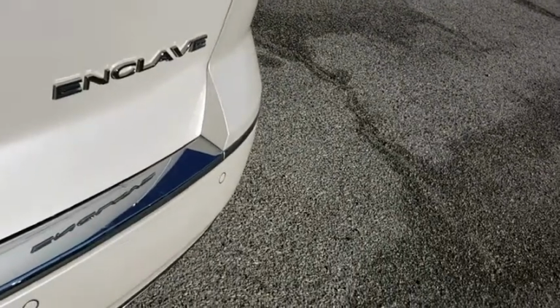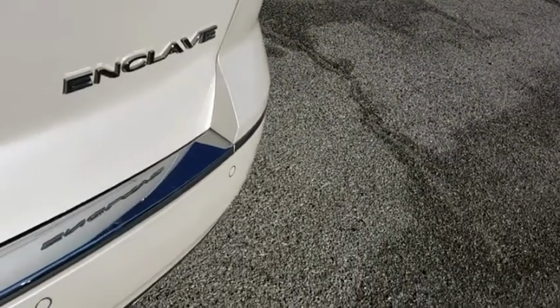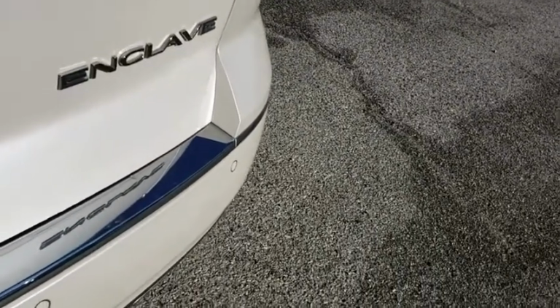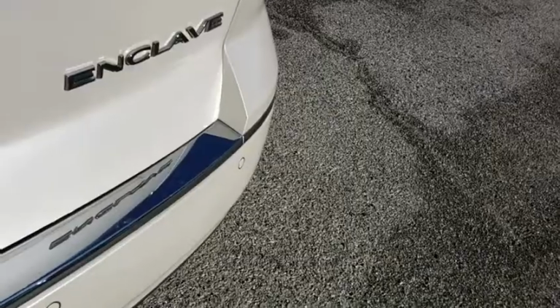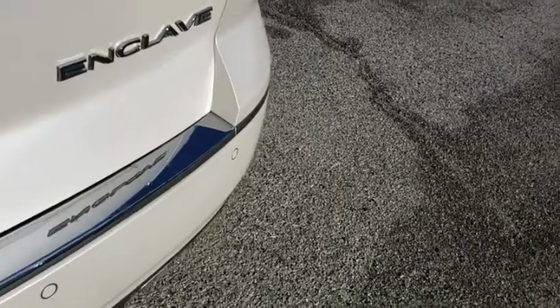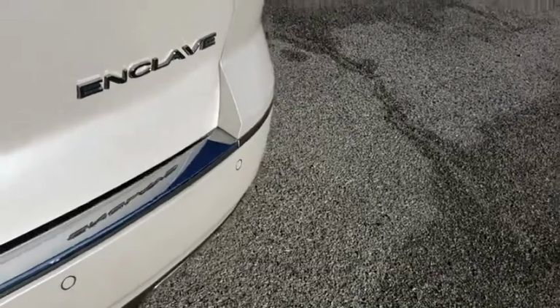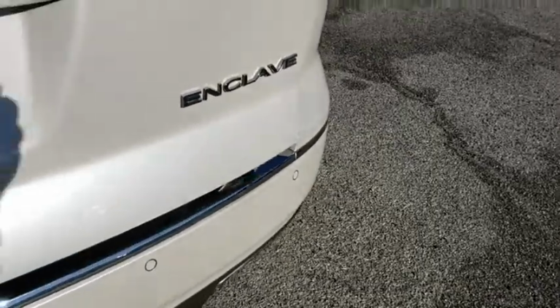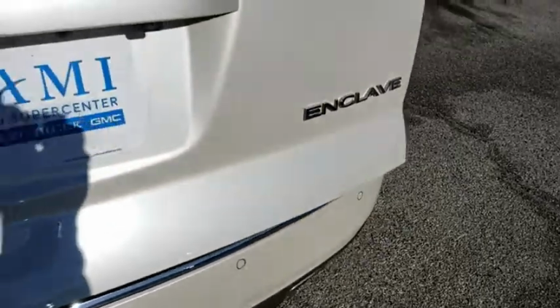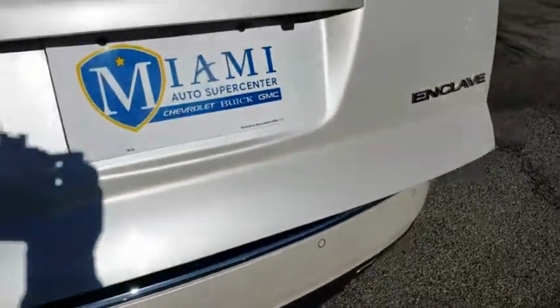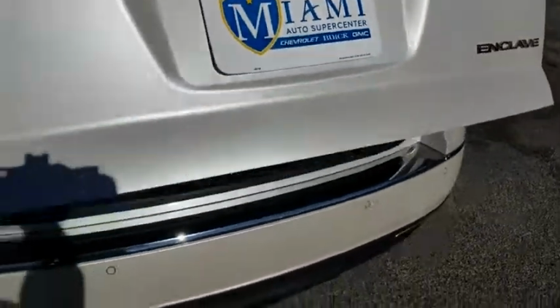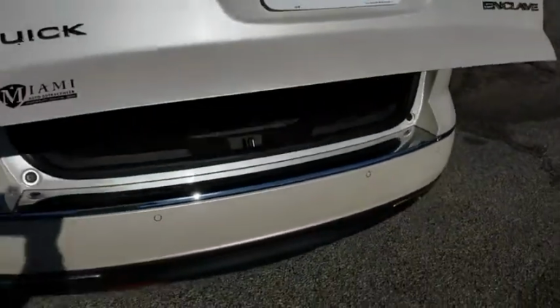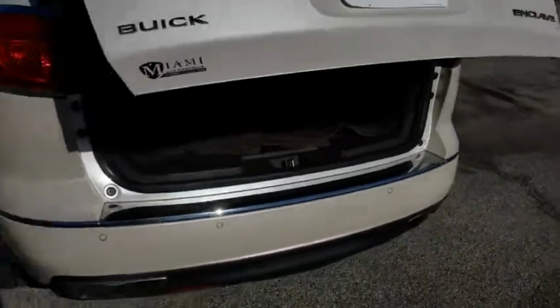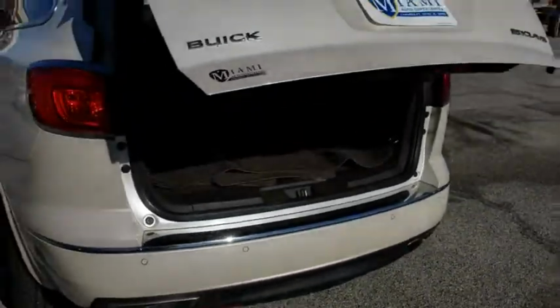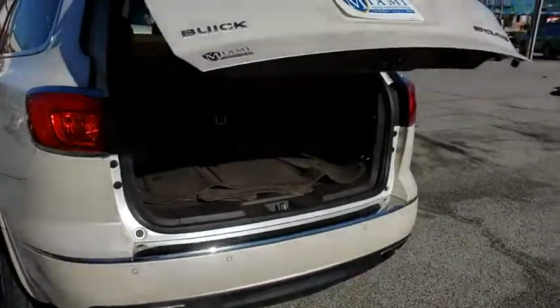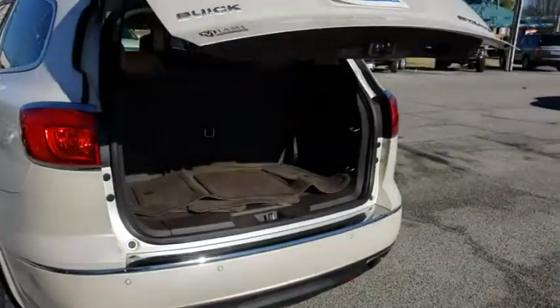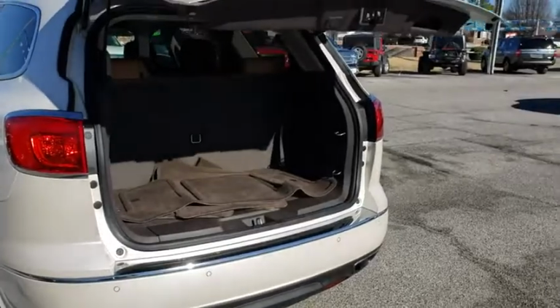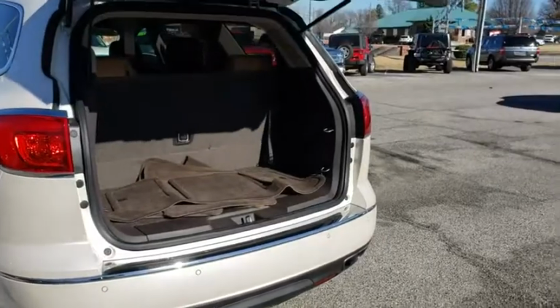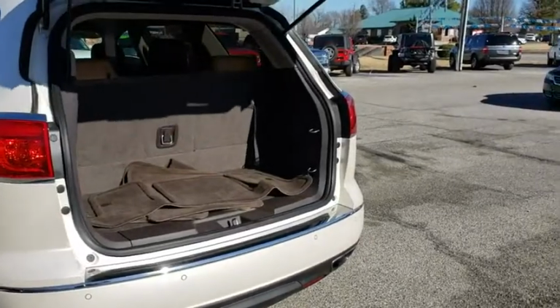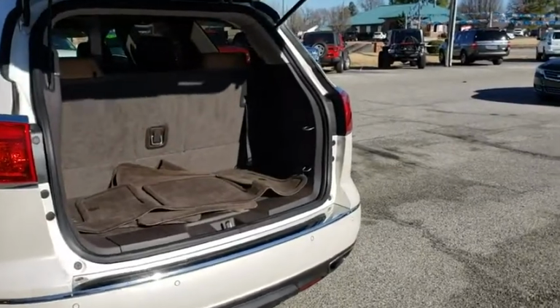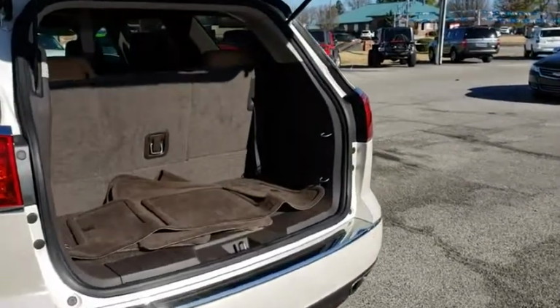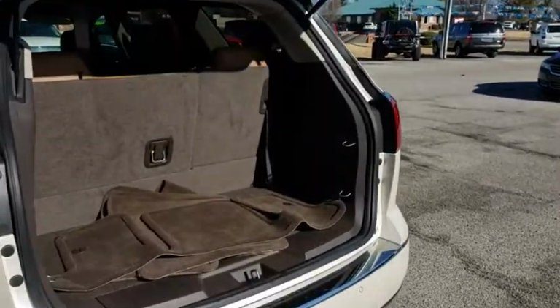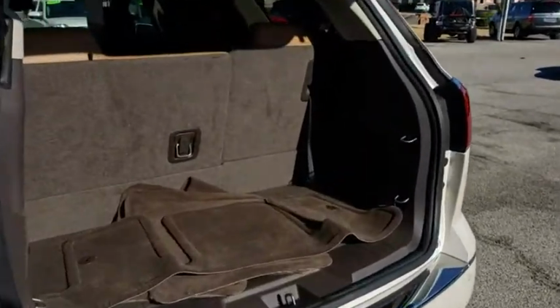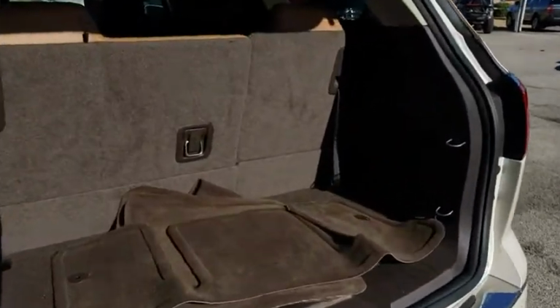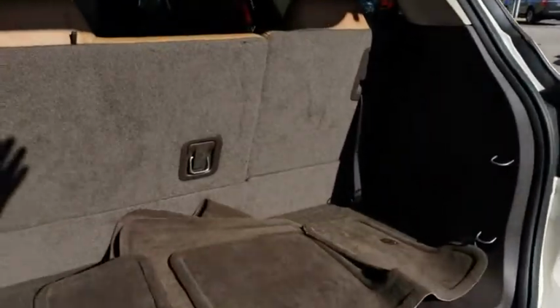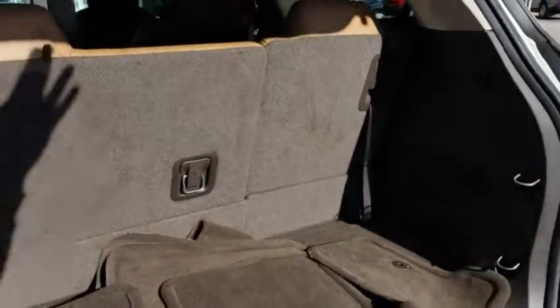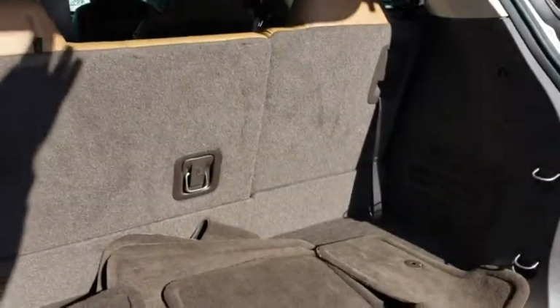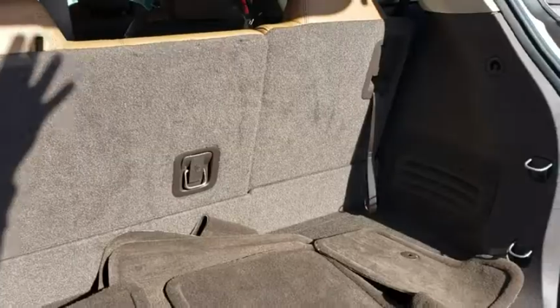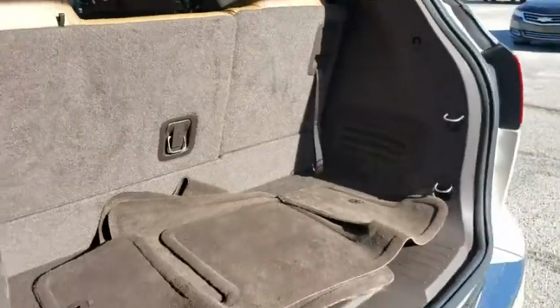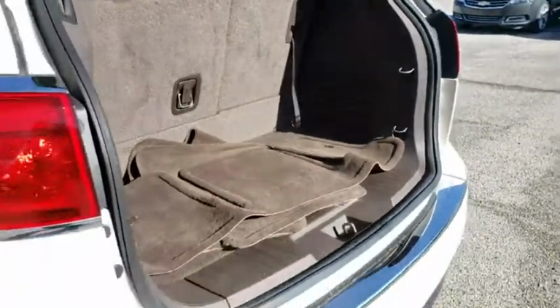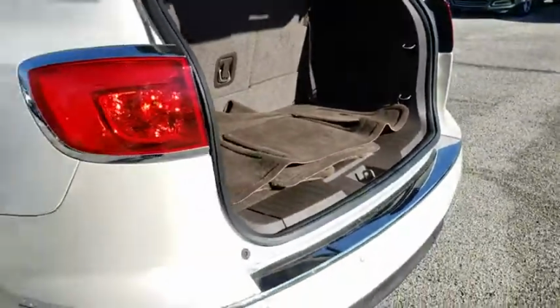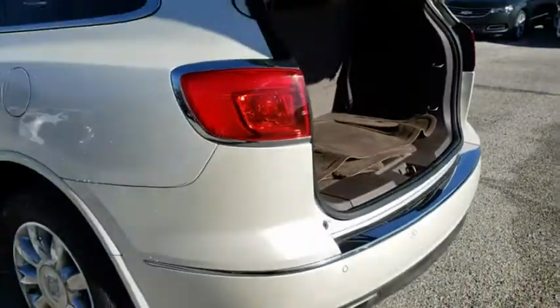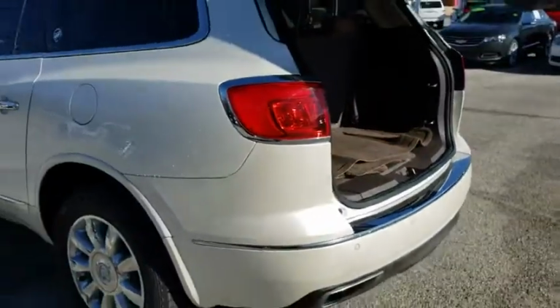Alloy wheels, heated and cooled front seats, four-wheel disc brakes, universal garage door opener, center armrest, power windows, security system, rear window defroster, compass, CD player, electronic stability control.